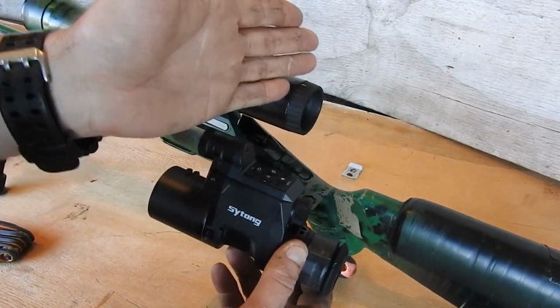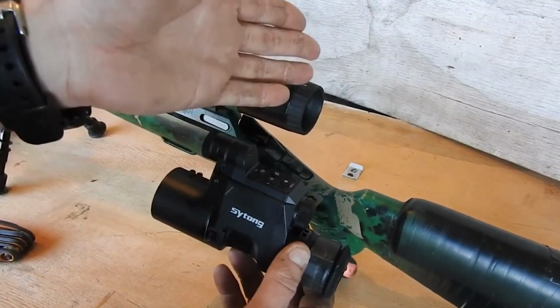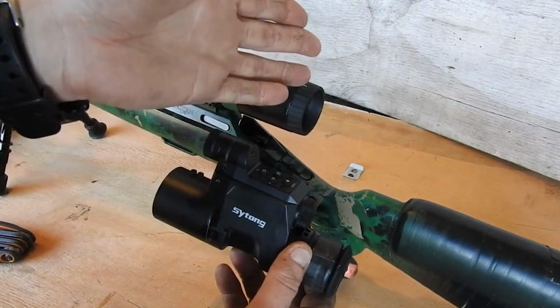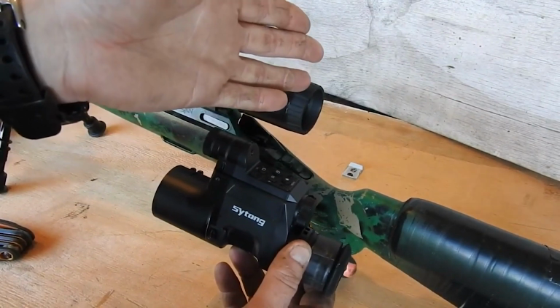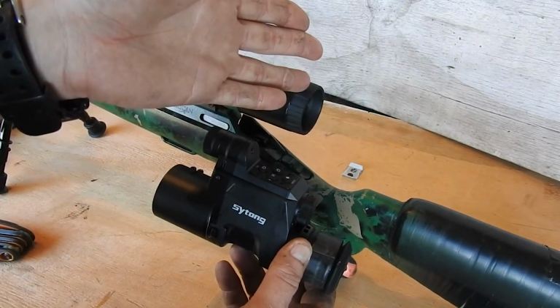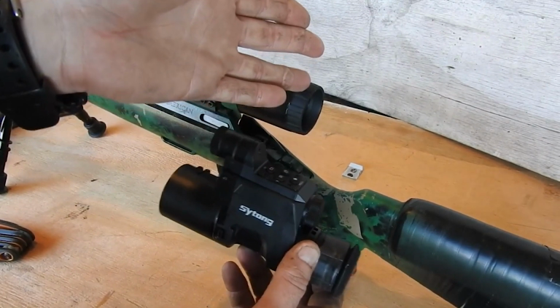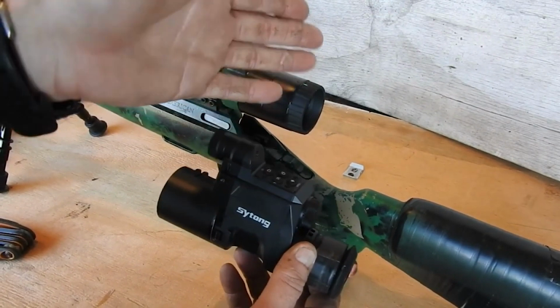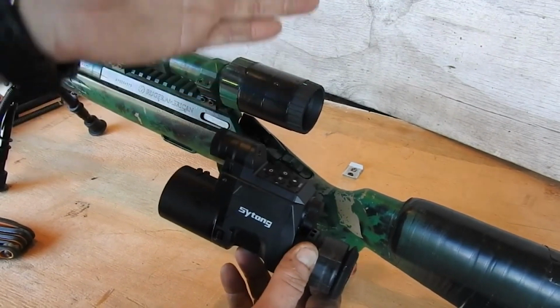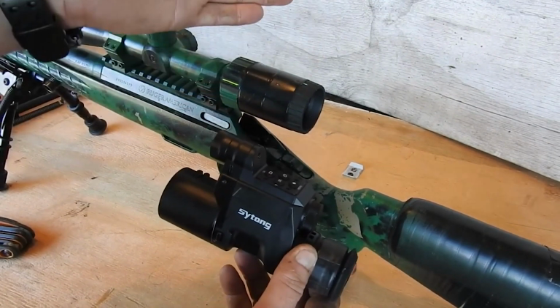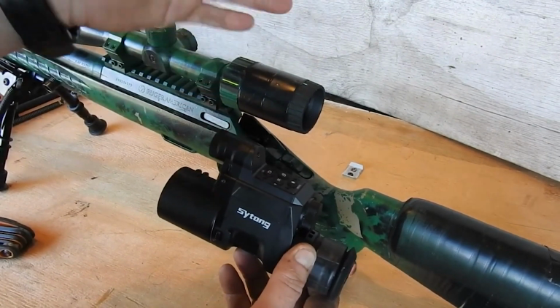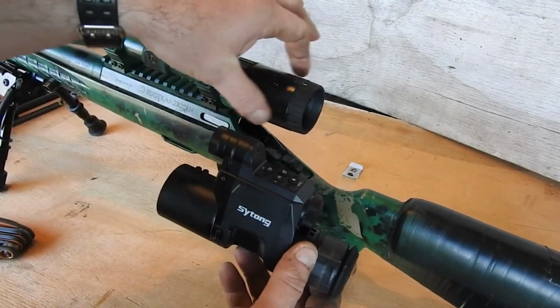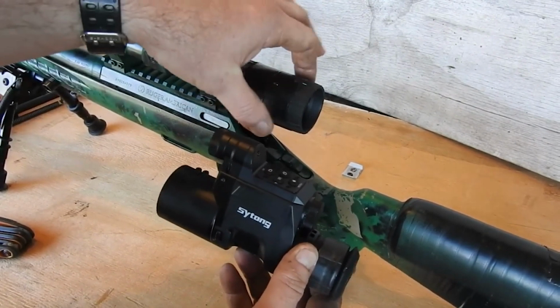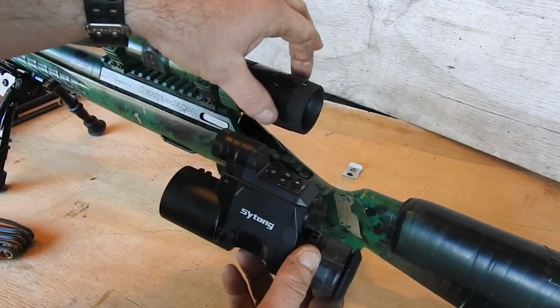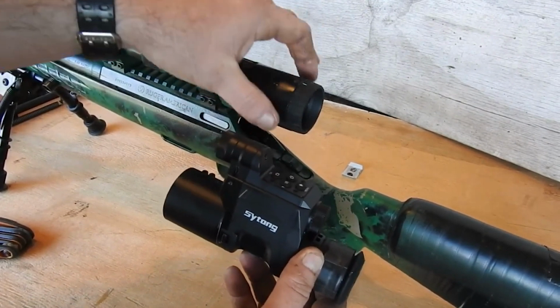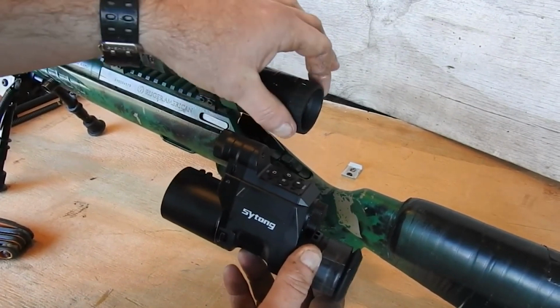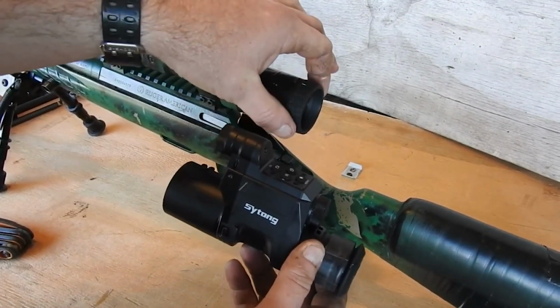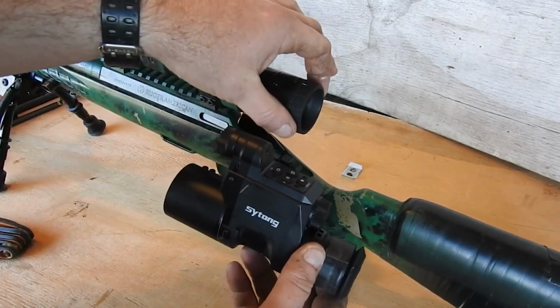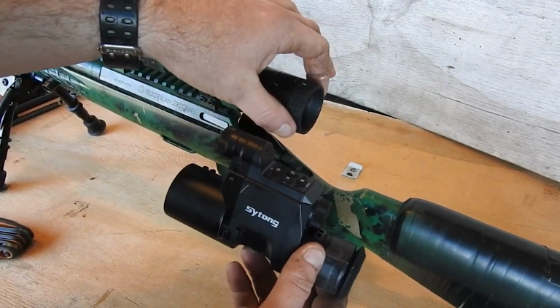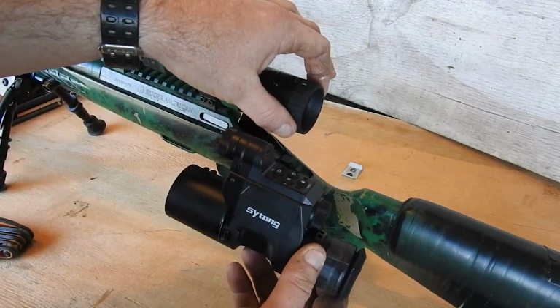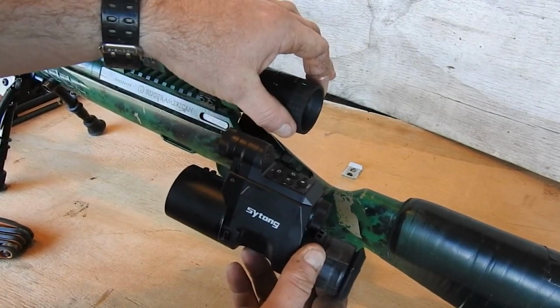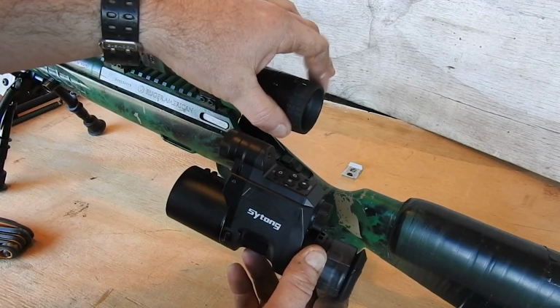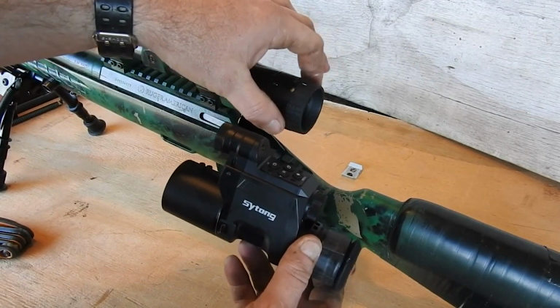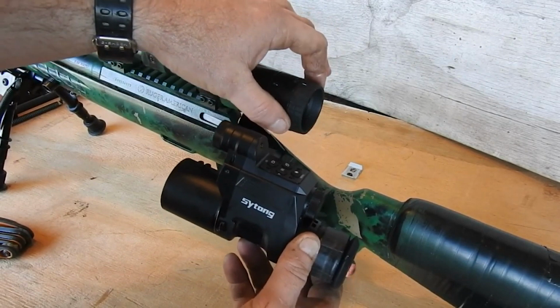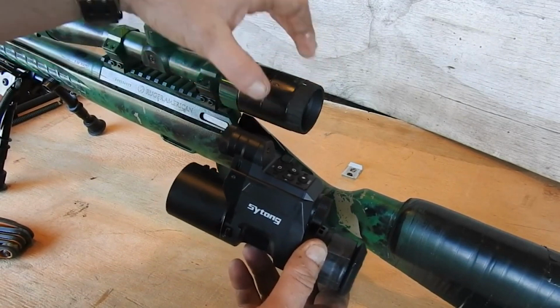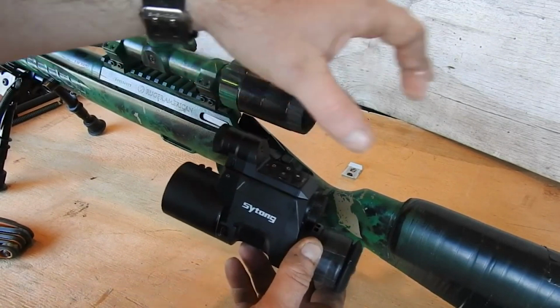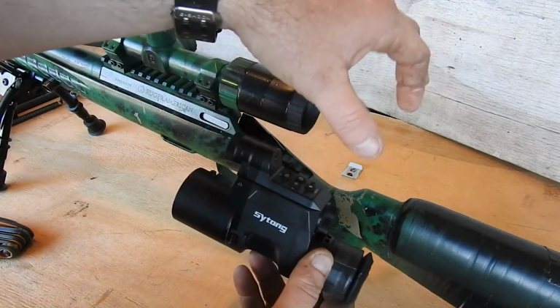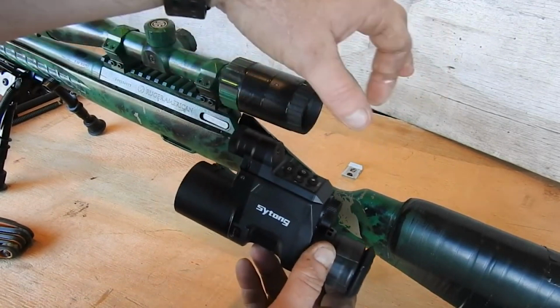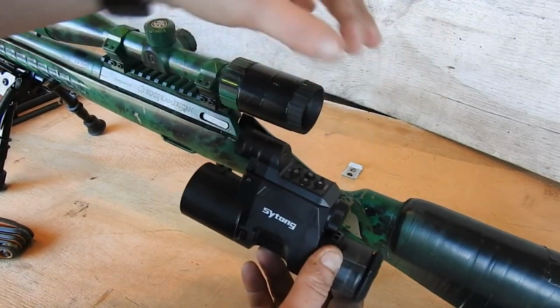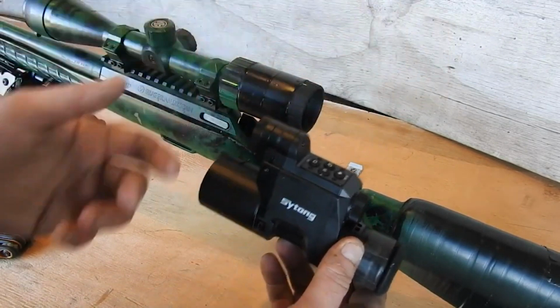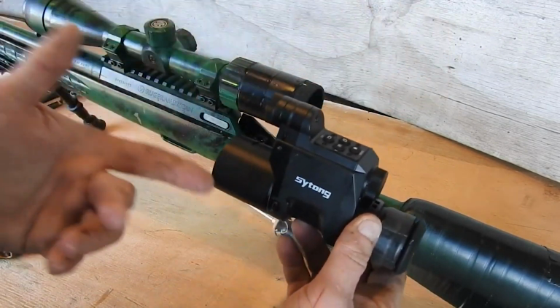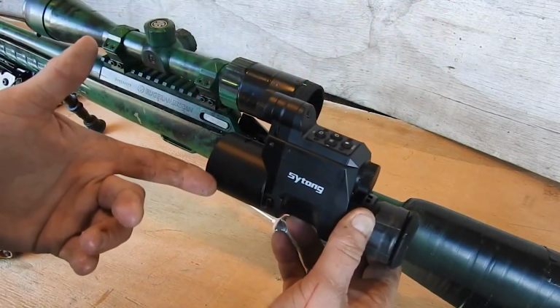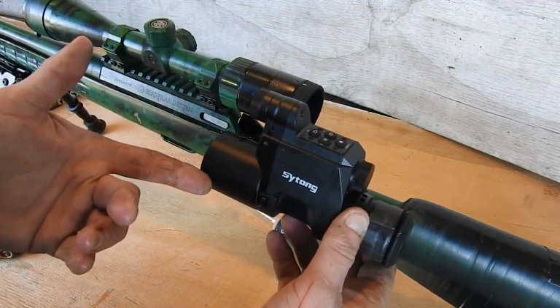You can try this before you mount it. If you go too far forward you'll see that it's out of focus — the image is not right. And if you go too far back, the image isn't right either. The same applies when you put this on.